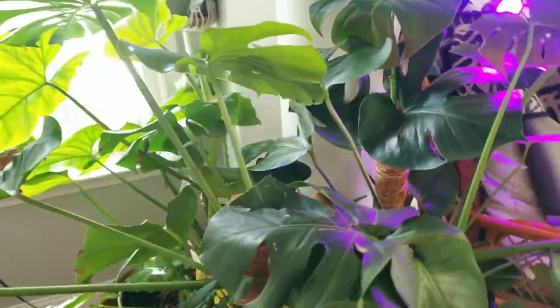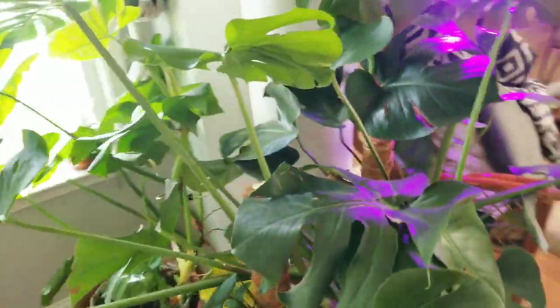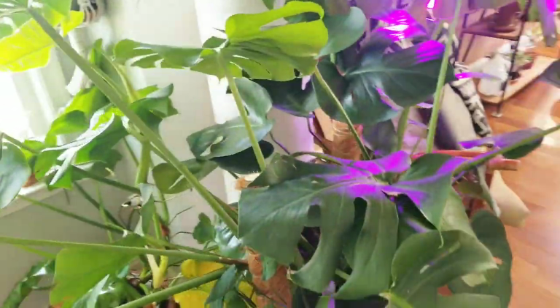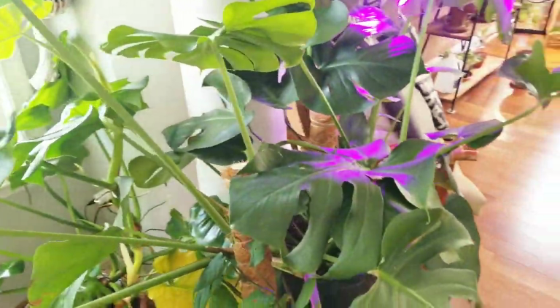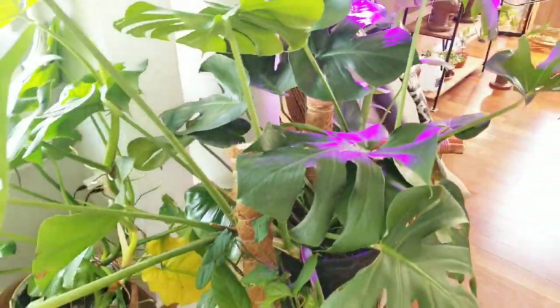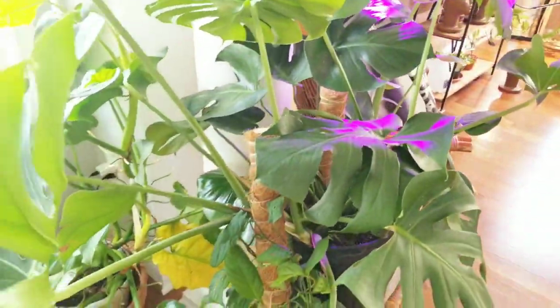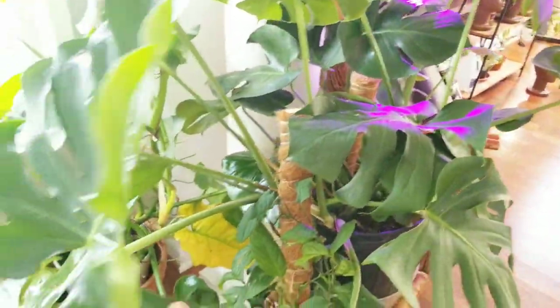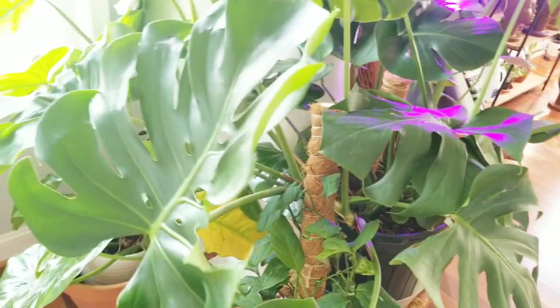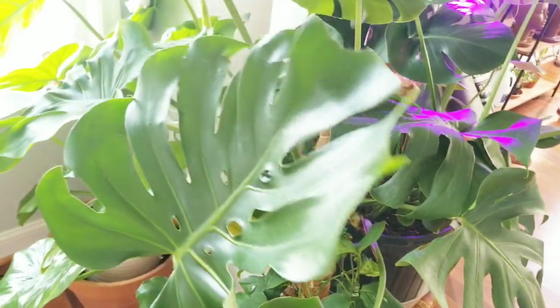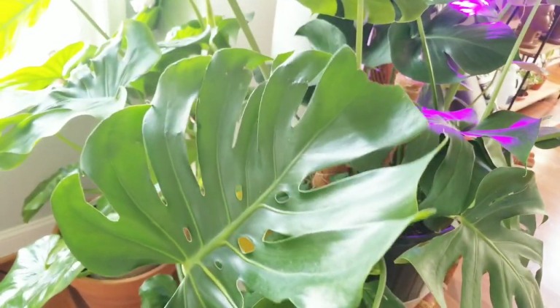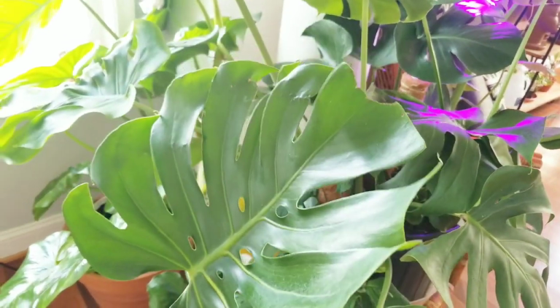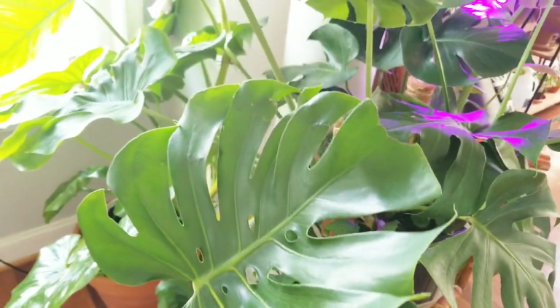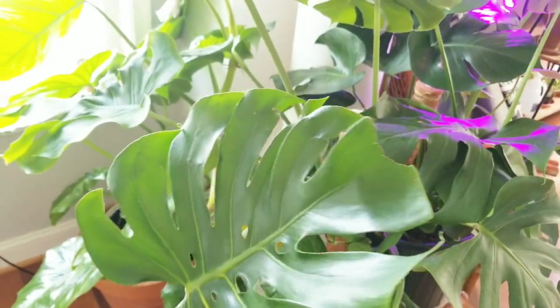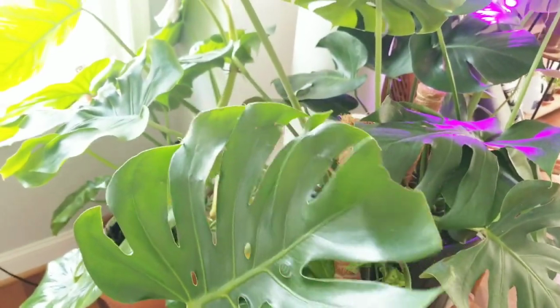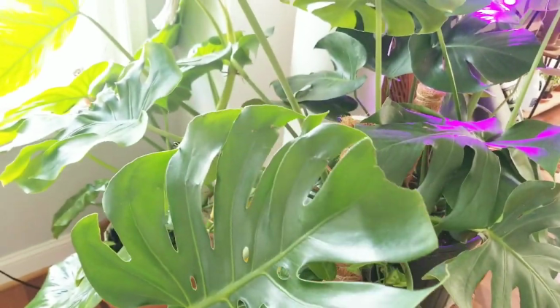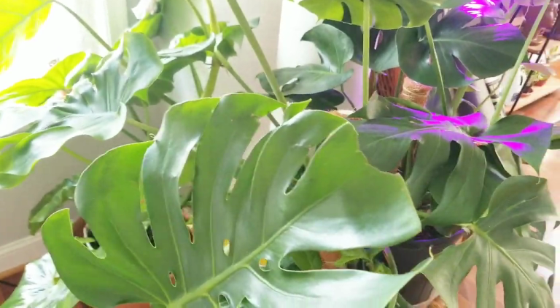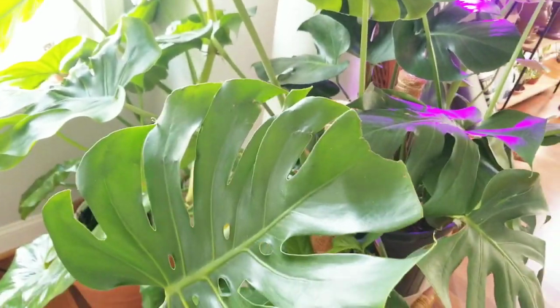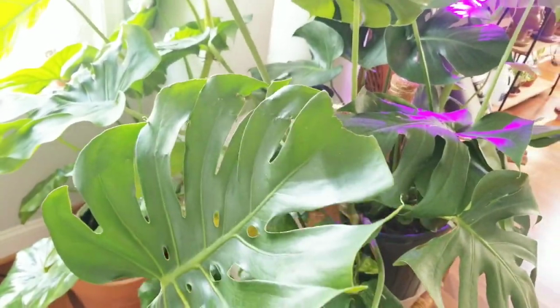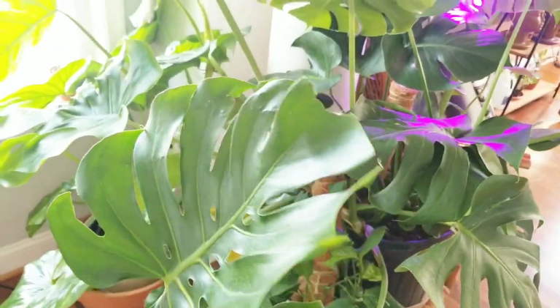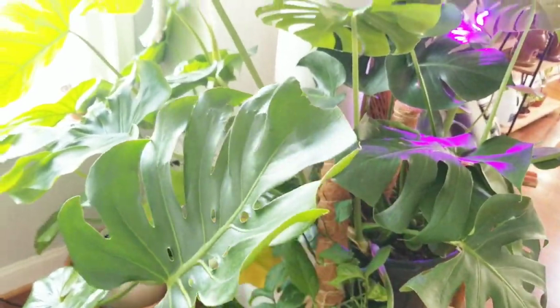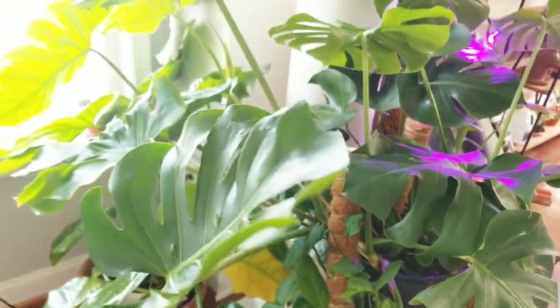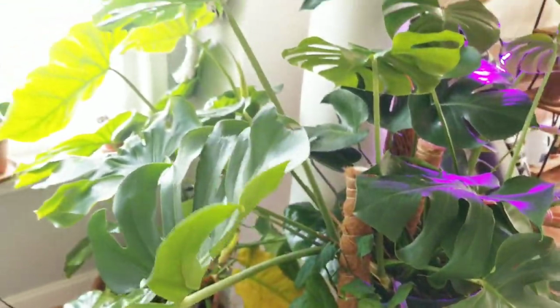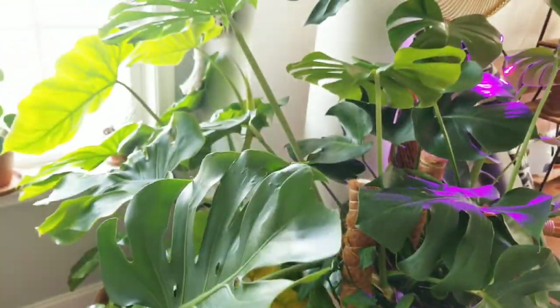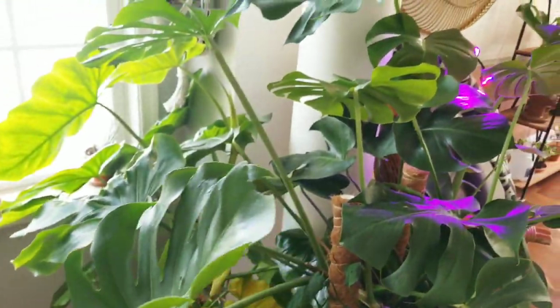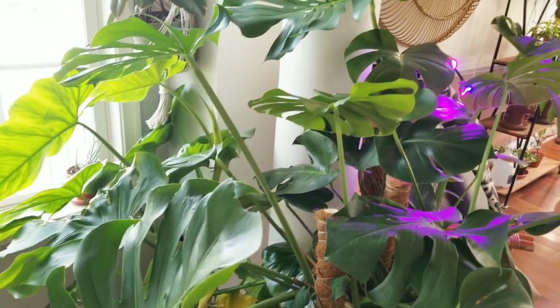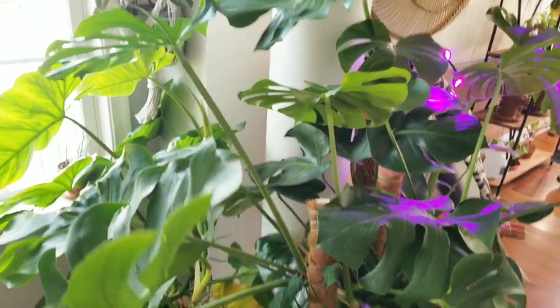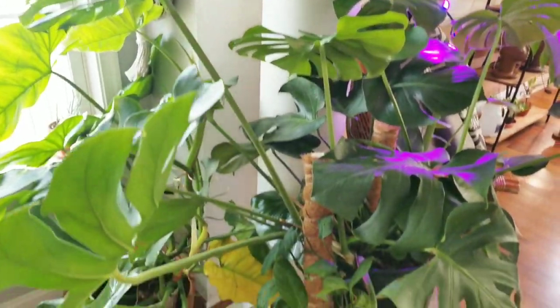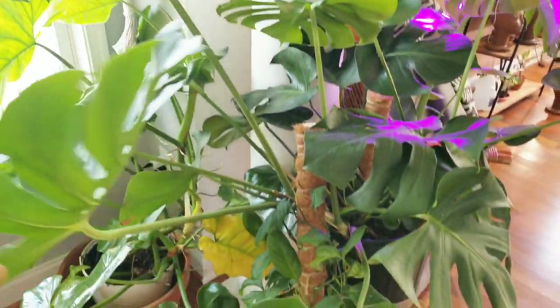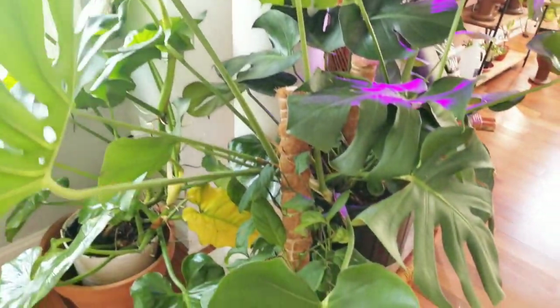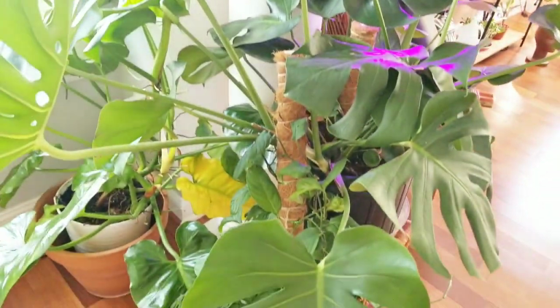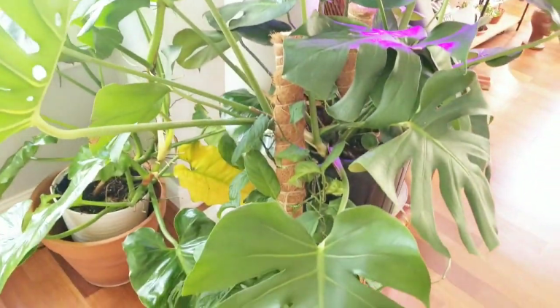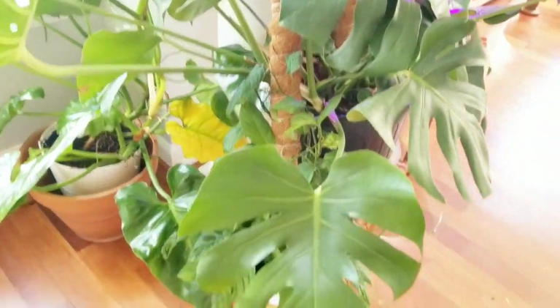This is definitely one of my all-time faves. It's low maintenance, it's an easy grower, can tolerate low to medium light. I have it in my west-facing window and it's doing awesome.